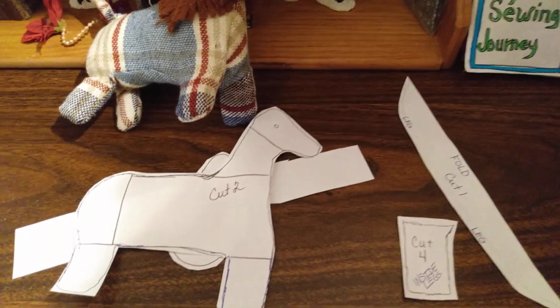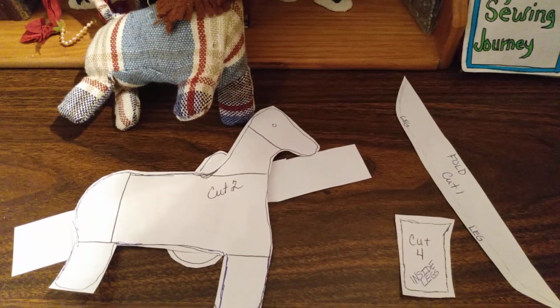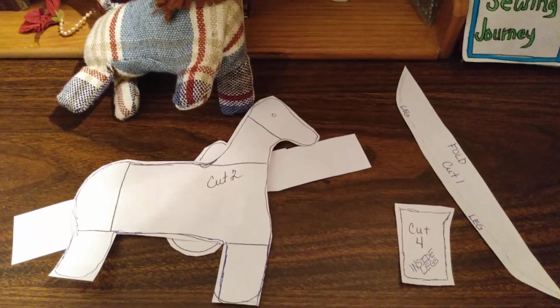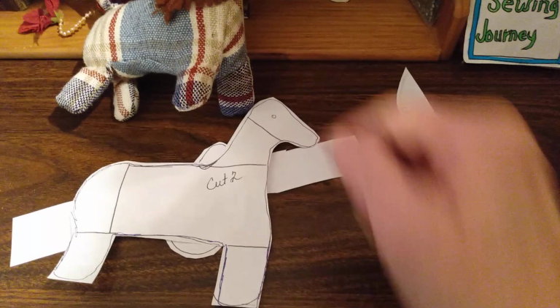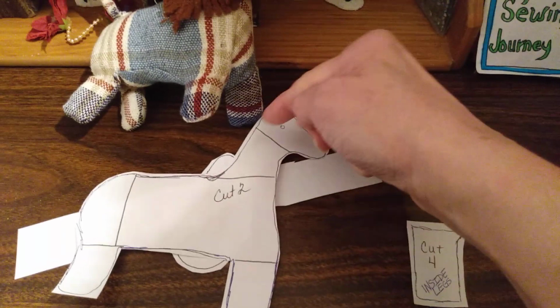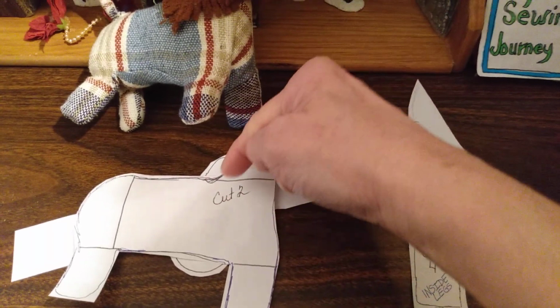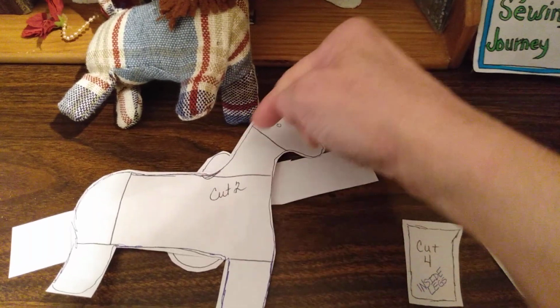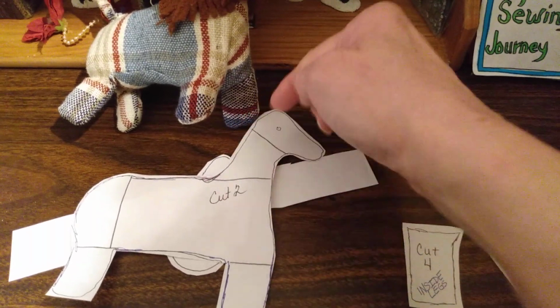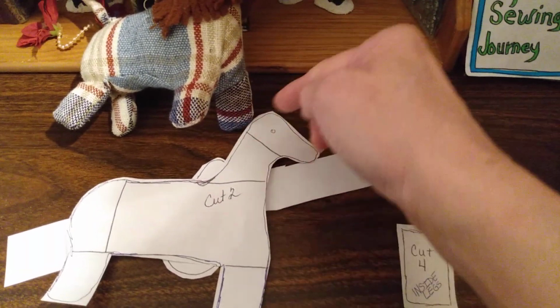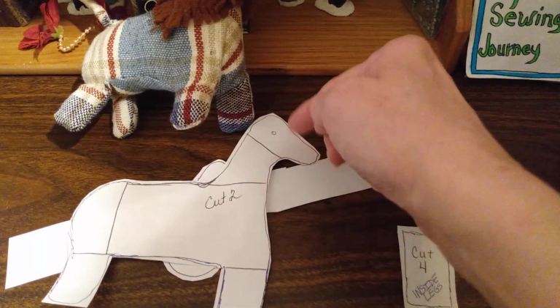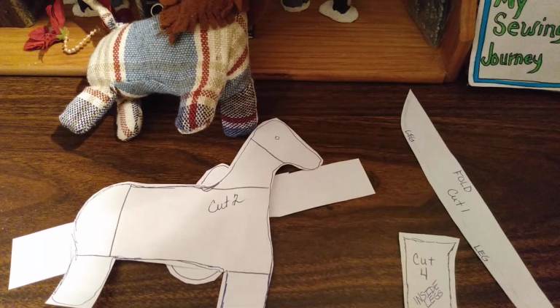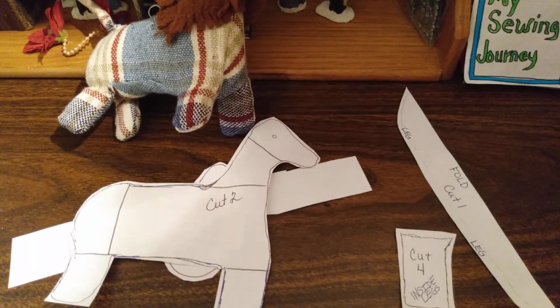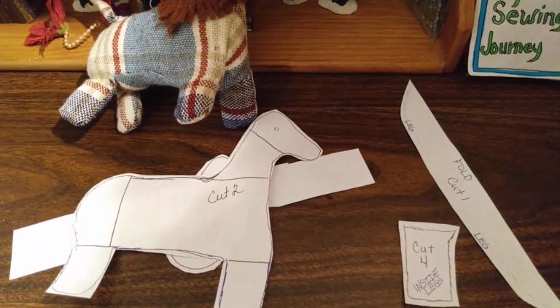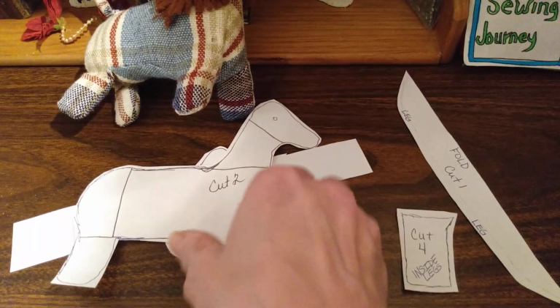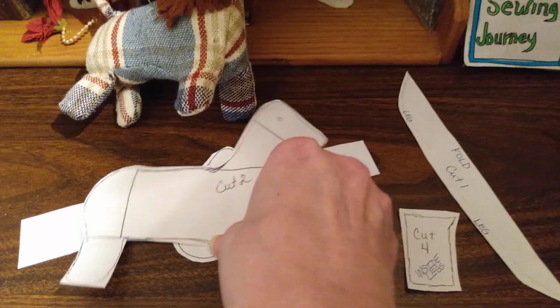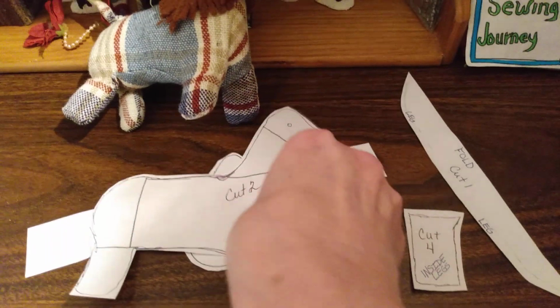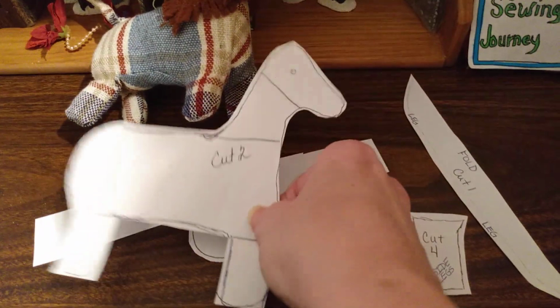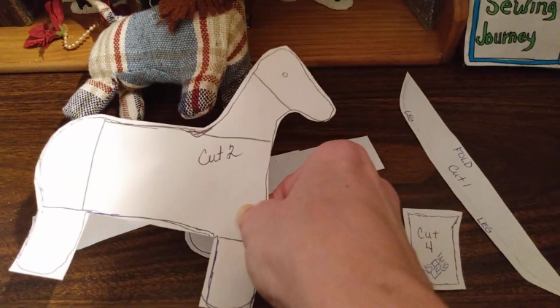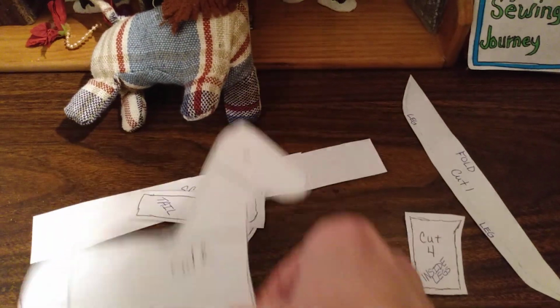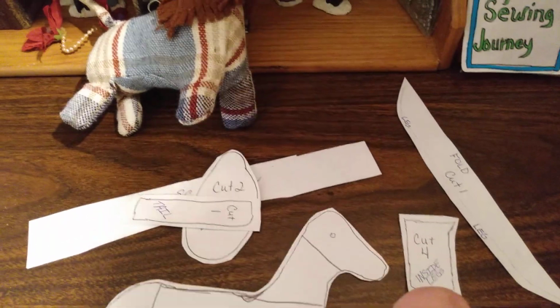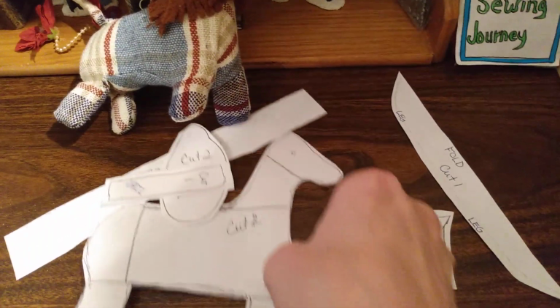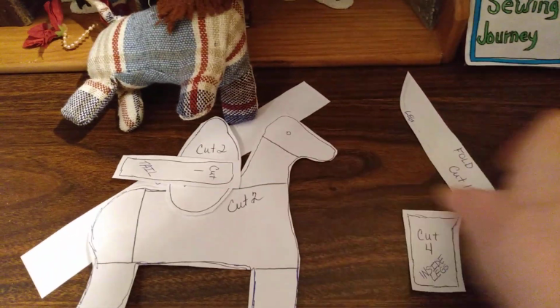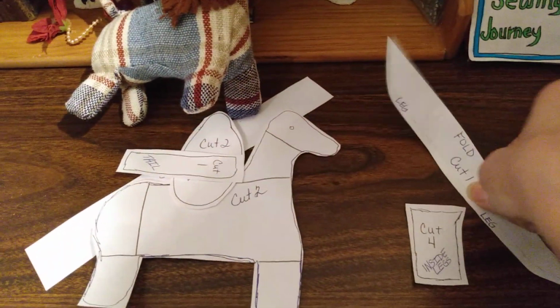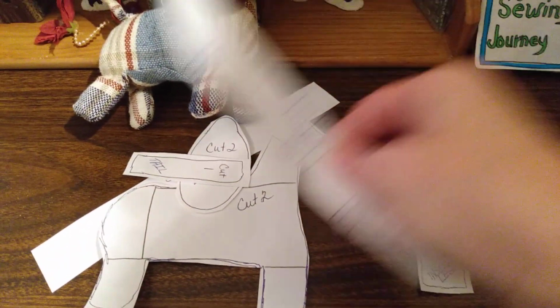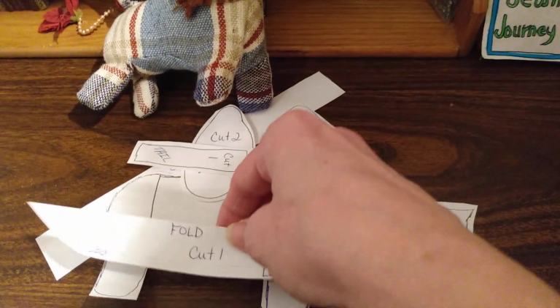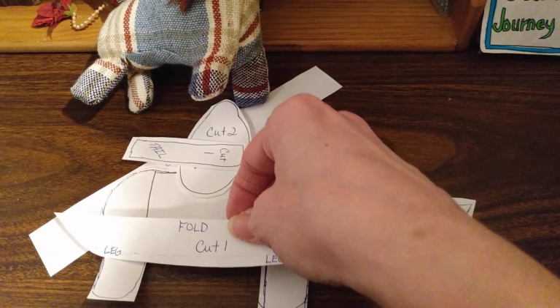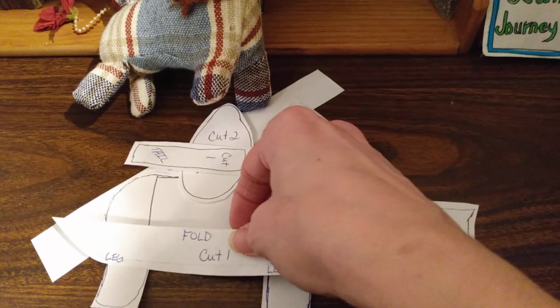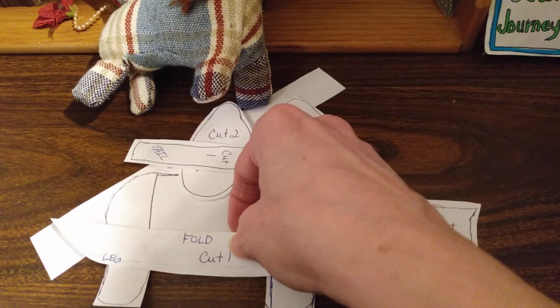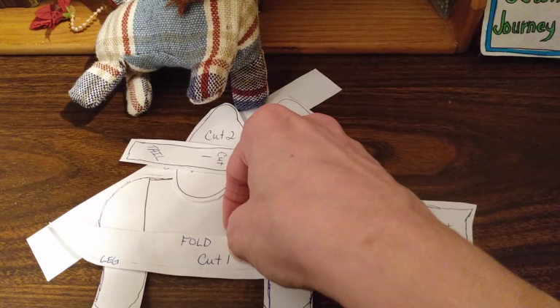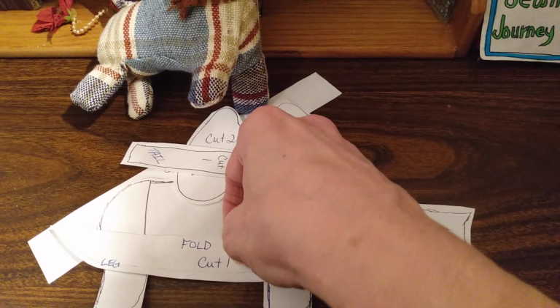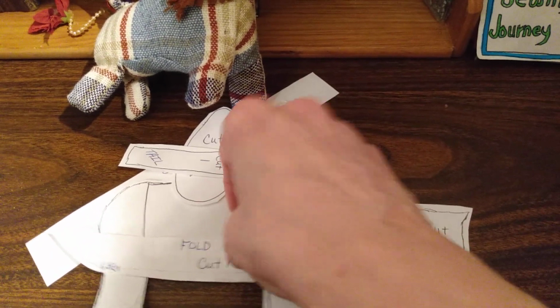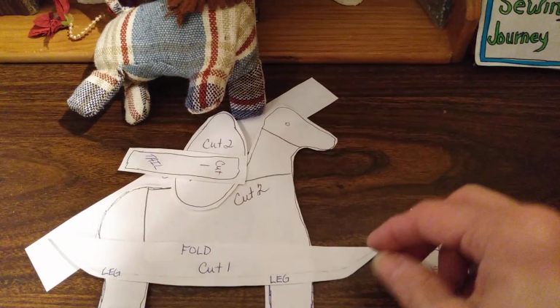Afterwards, you join your little sections where there's paper and there's nothing there — you're going to cut two of those. Then you're going to make the pattern for the underbelly.